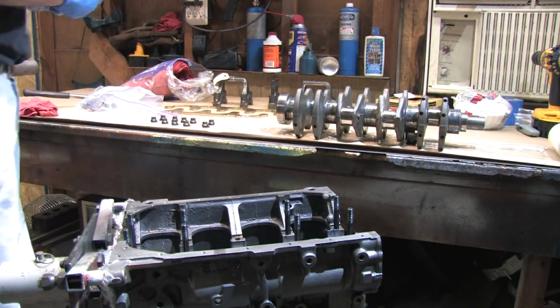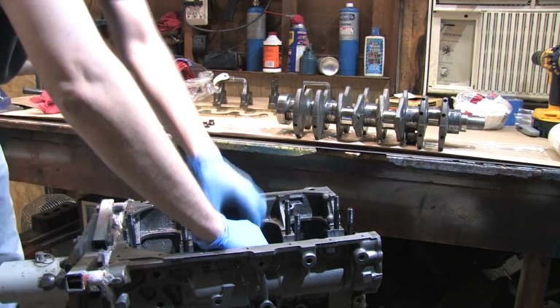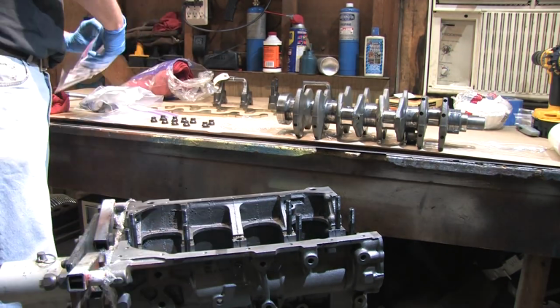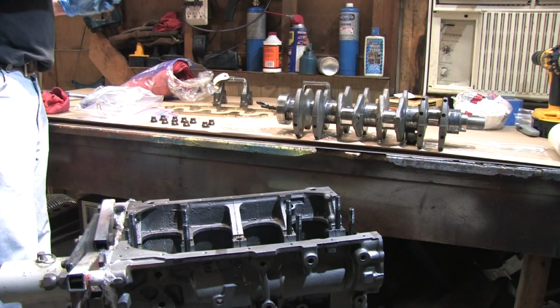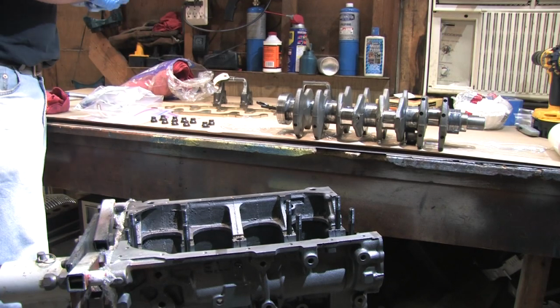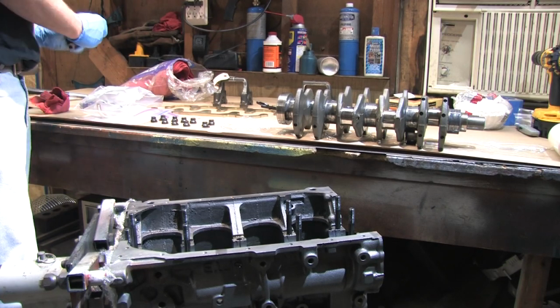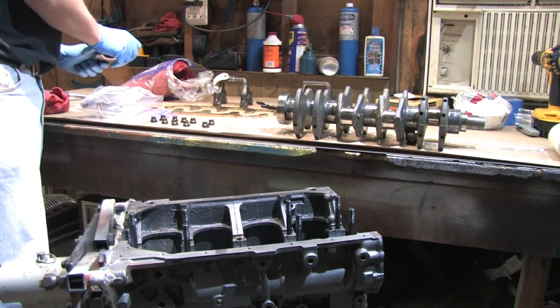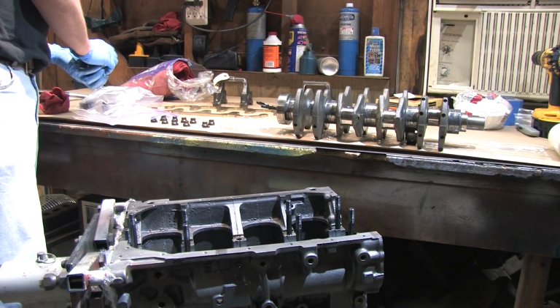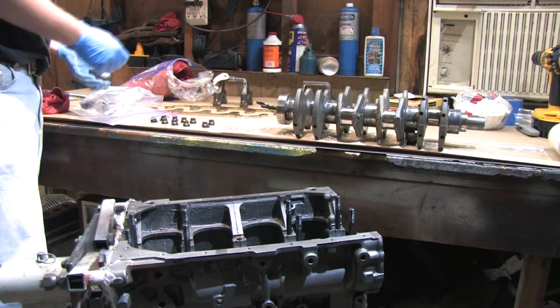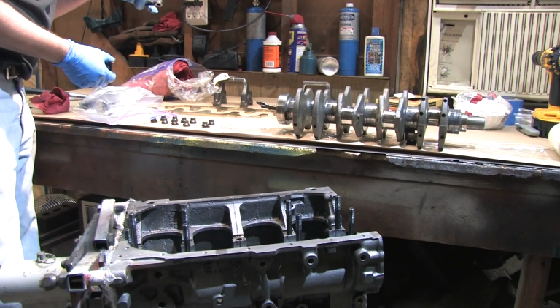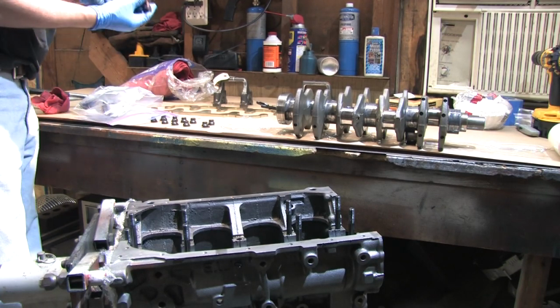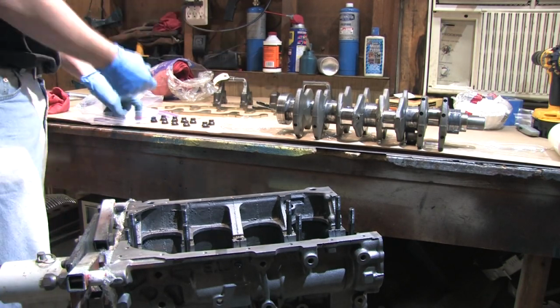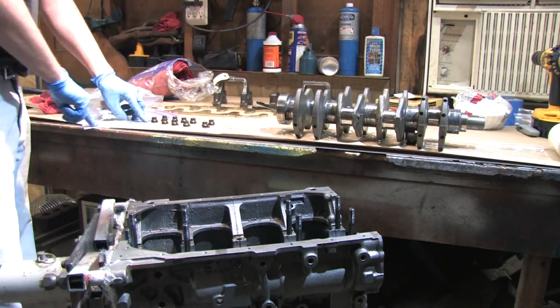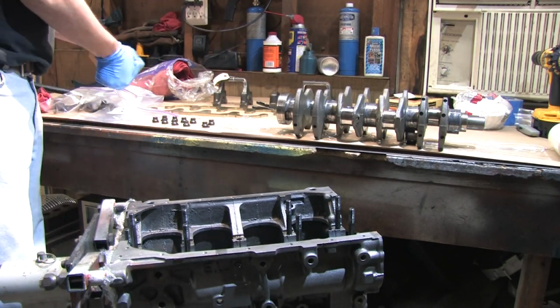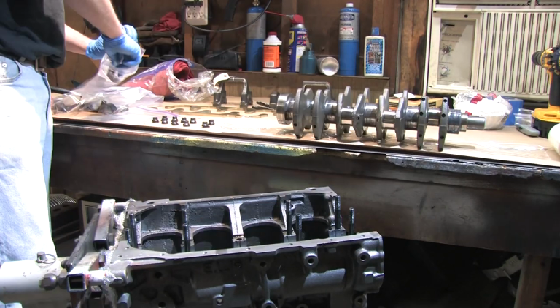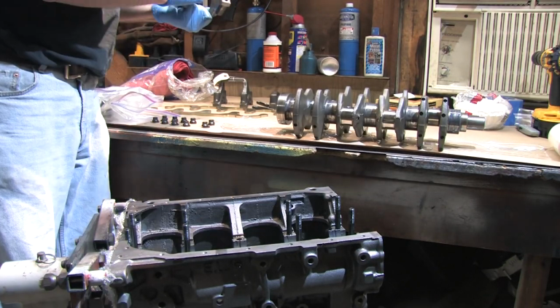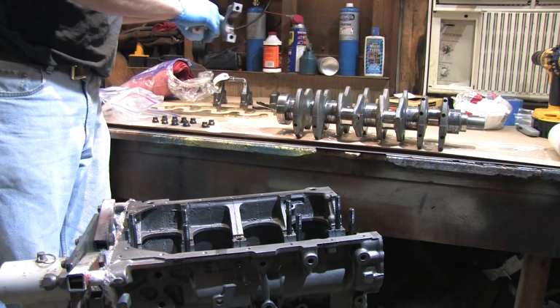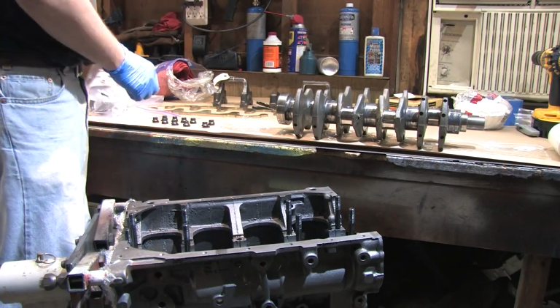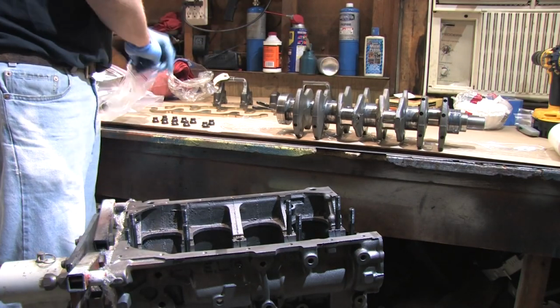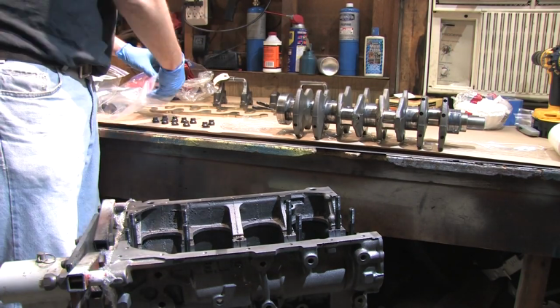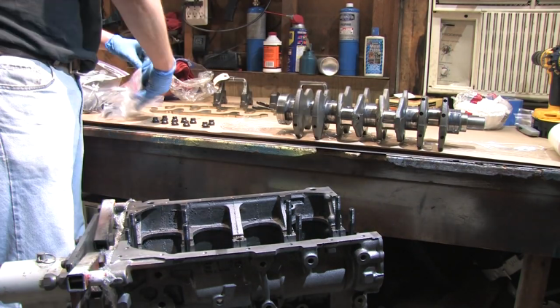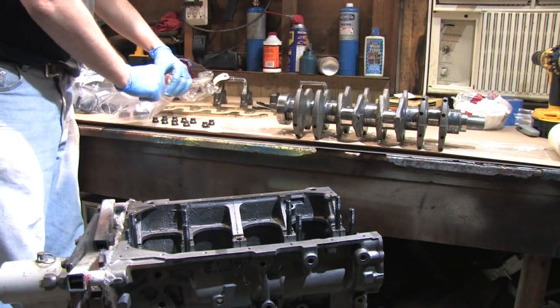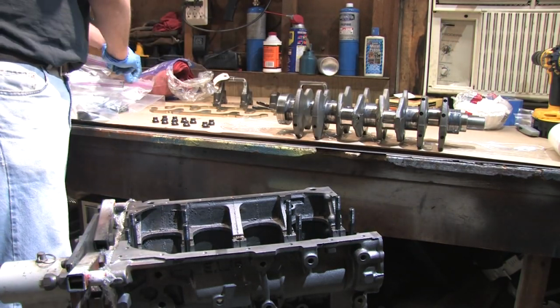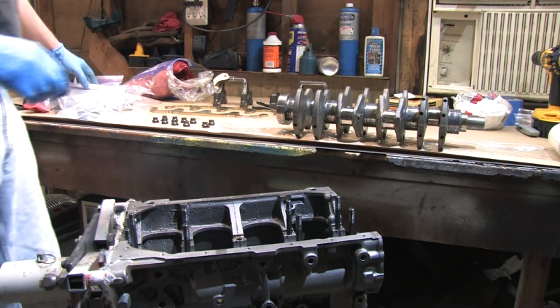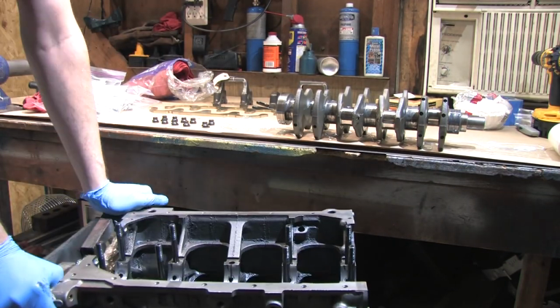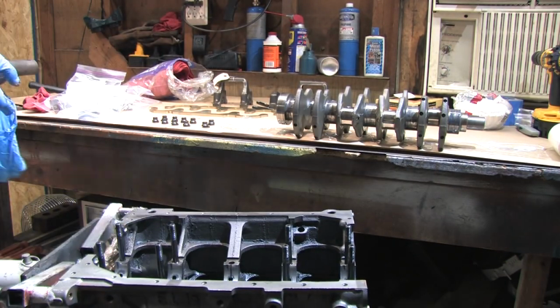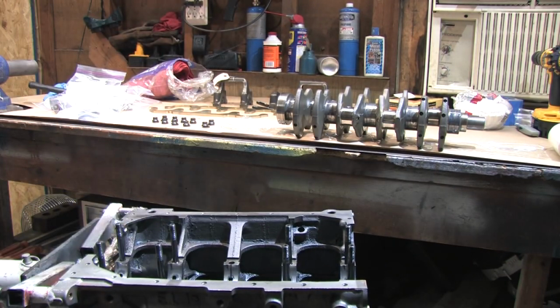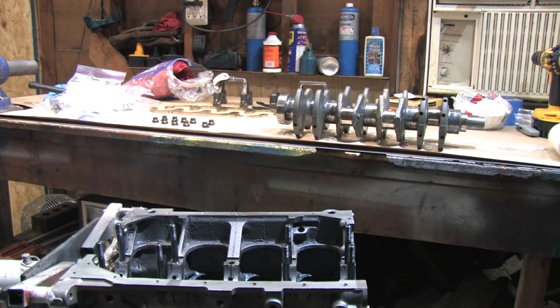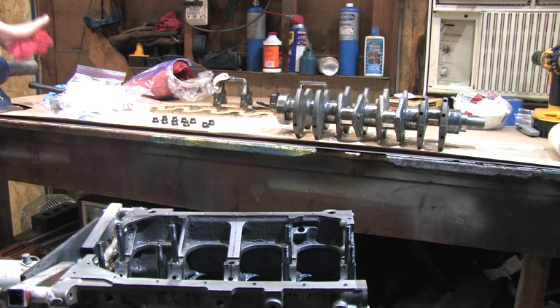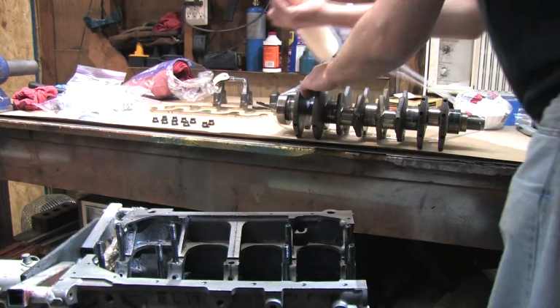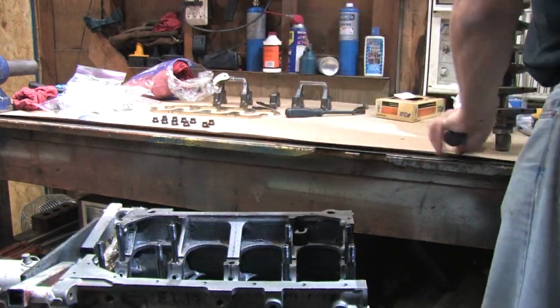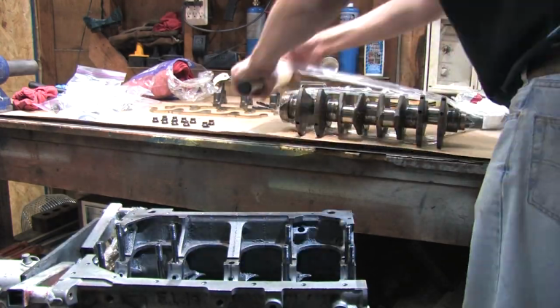I'm going to wrap up the crank and leave it oily, but everything else needs to come out — and that's fine by me because I have to clean all this out anyway. The main studs were also buried in the holes. You might get away with this on some engines, but you're not supposed to do that with a 4G63.